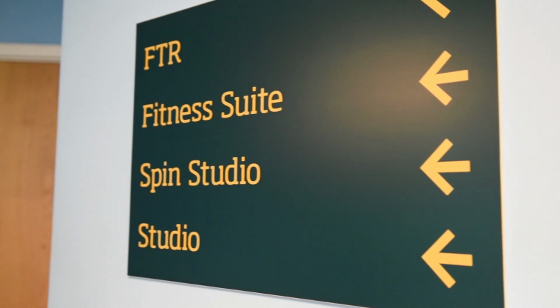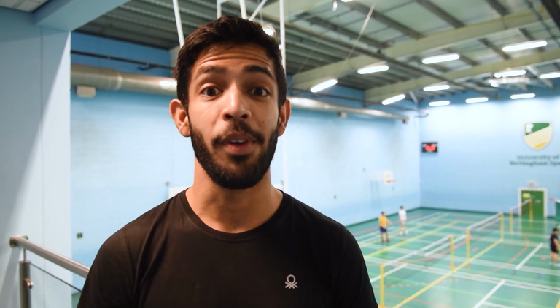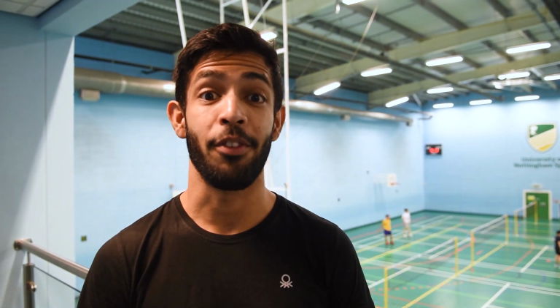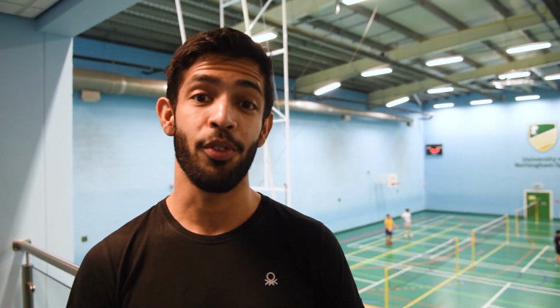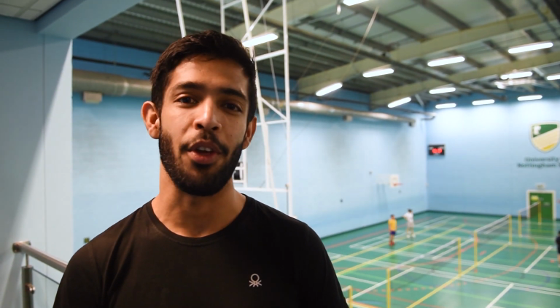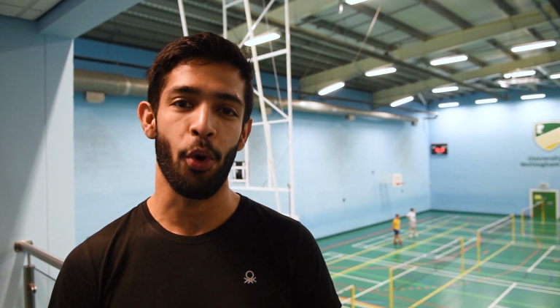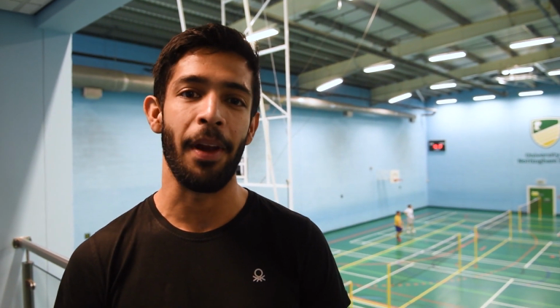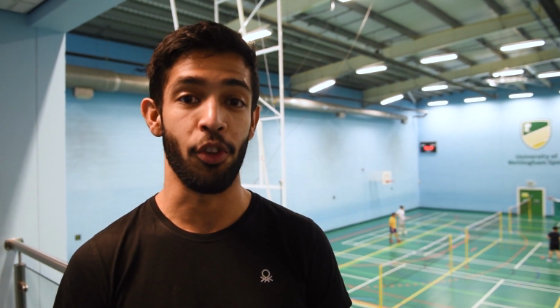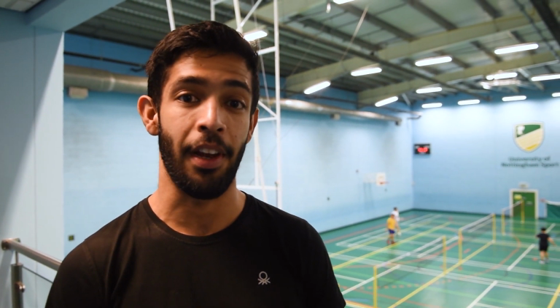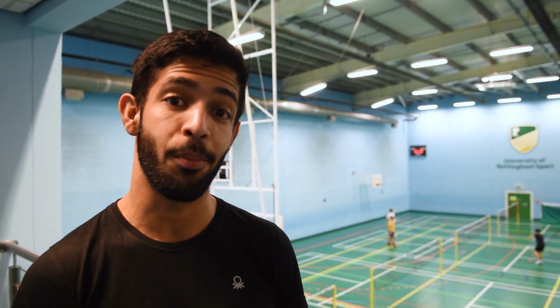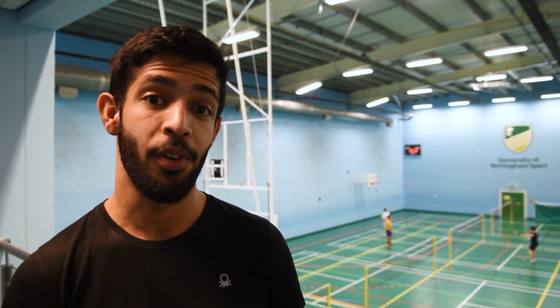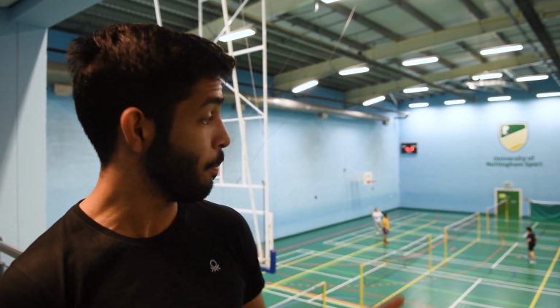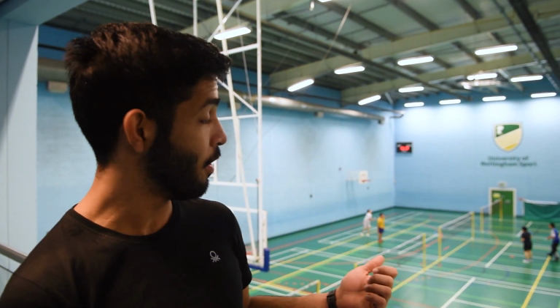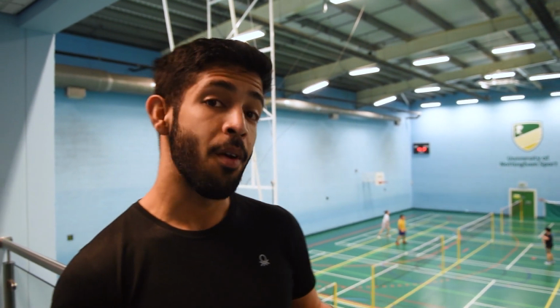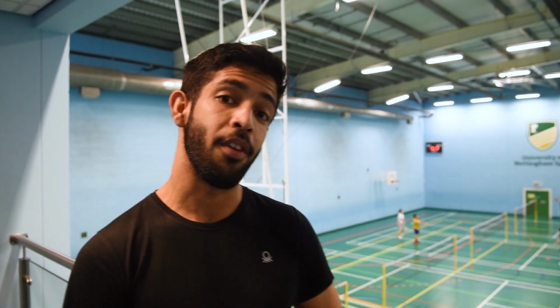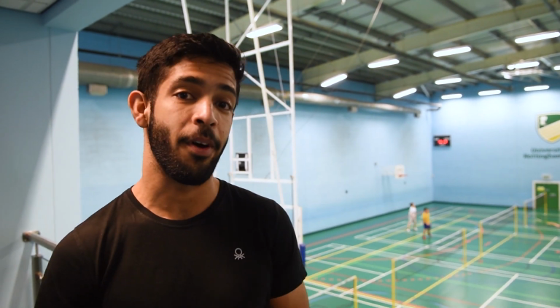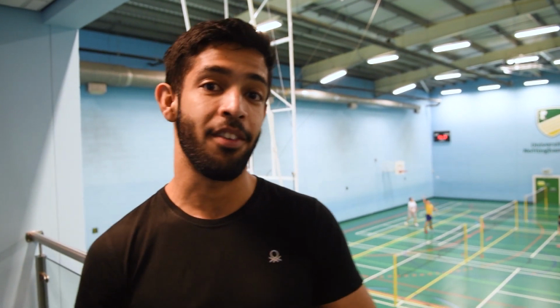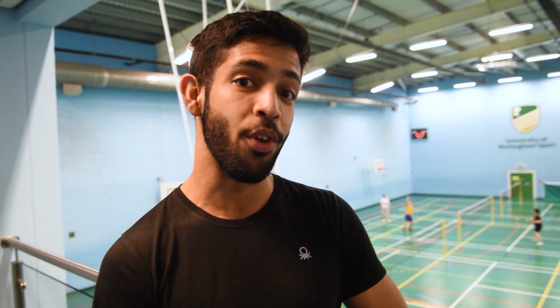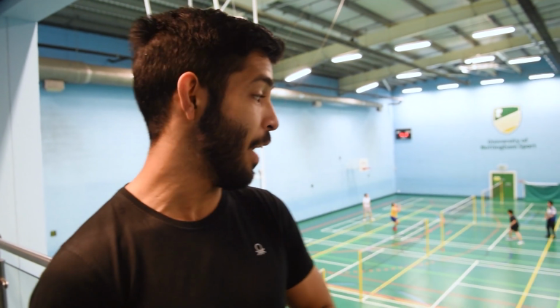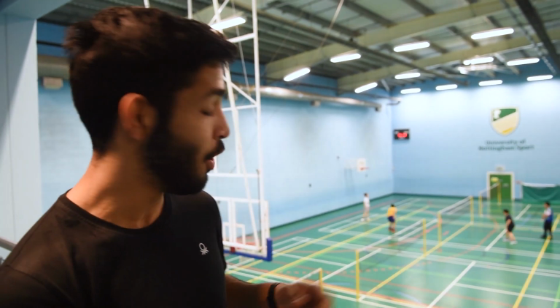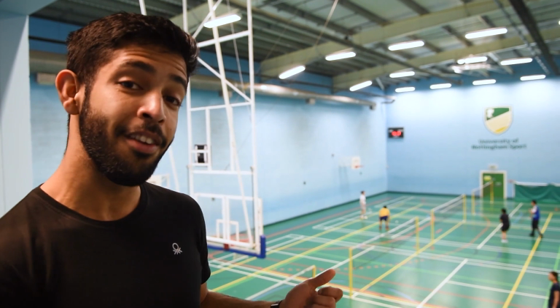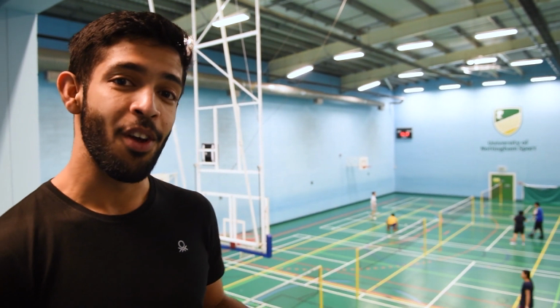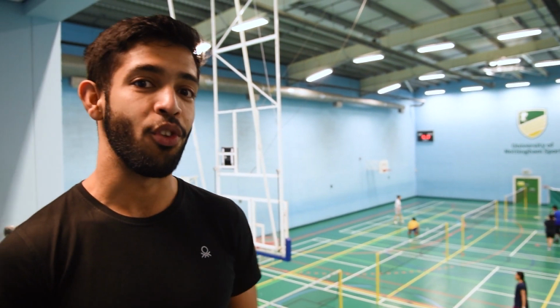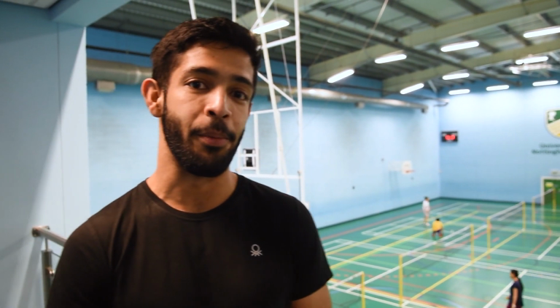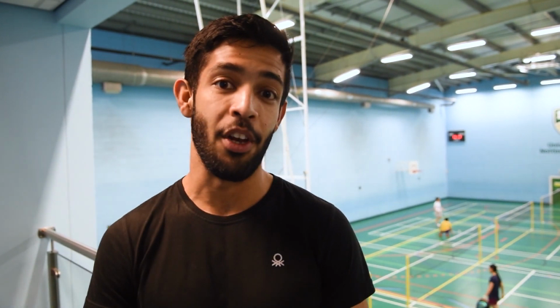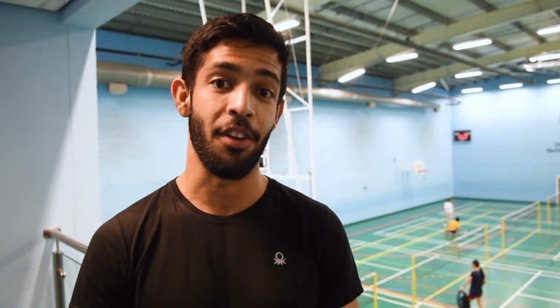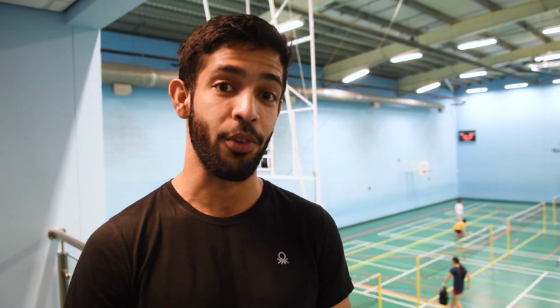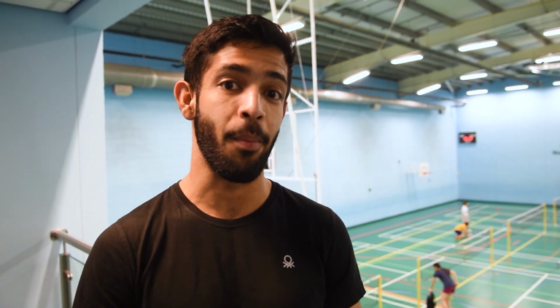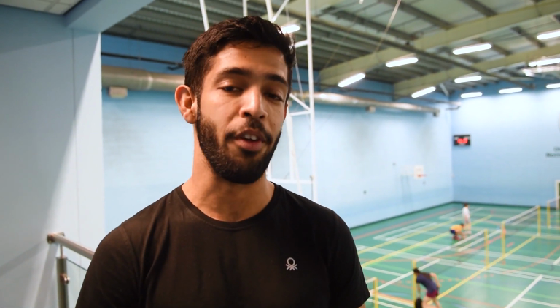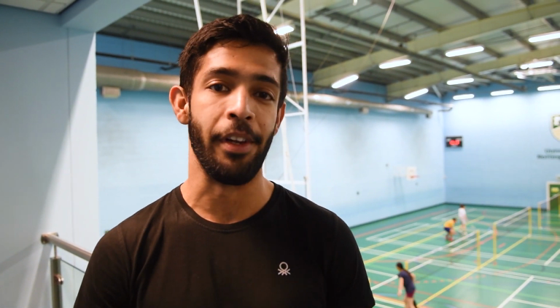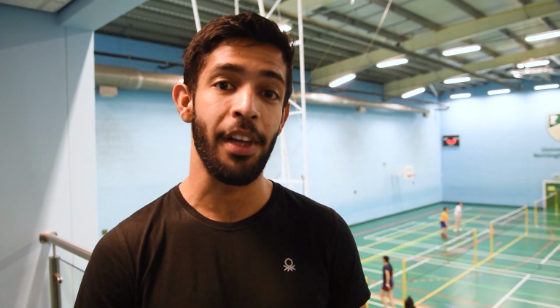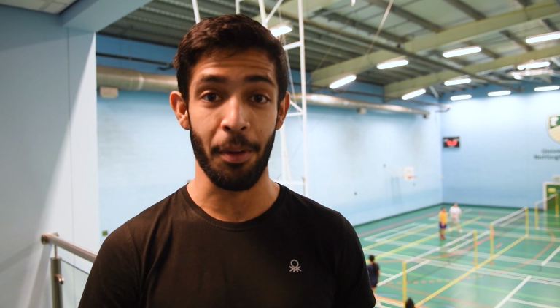In Jubilee we have two sports halls where you can book and play multi-sports like basketball, like badminton. But the best part is you can play indoor tennis, which is not available in University Park Sports Centre but only available in Jubilee and Sutton Bonington.